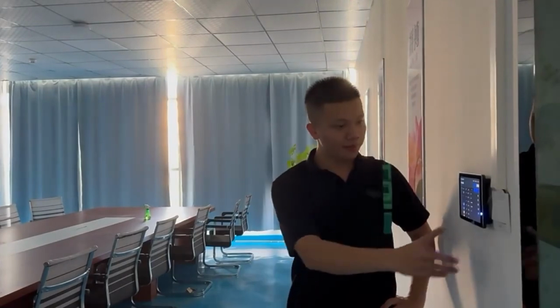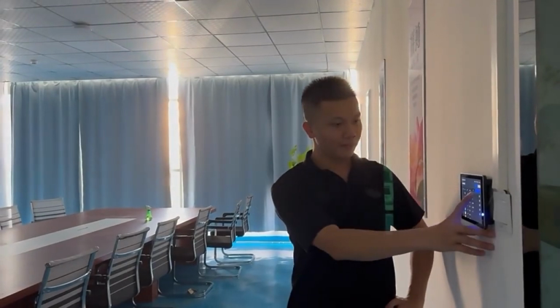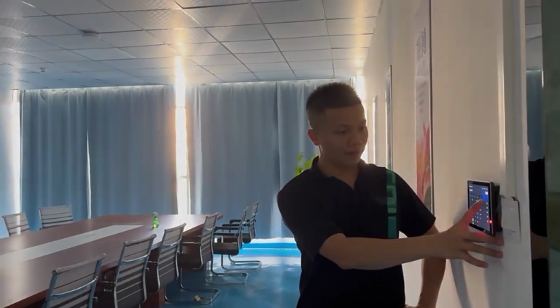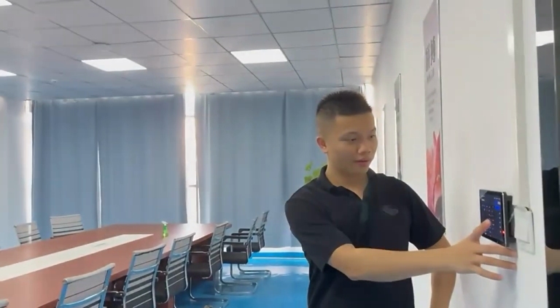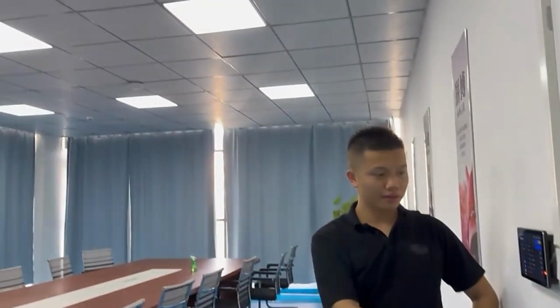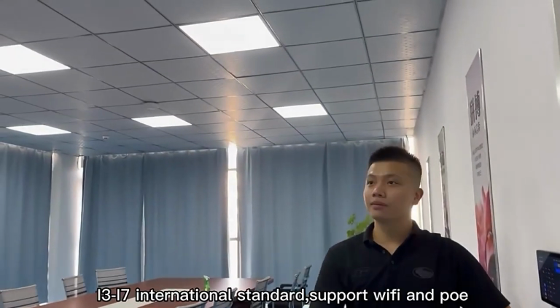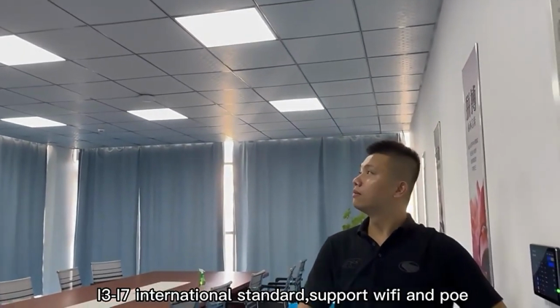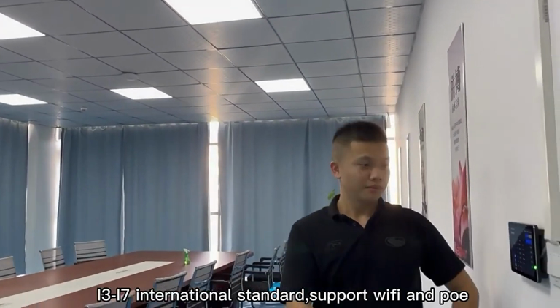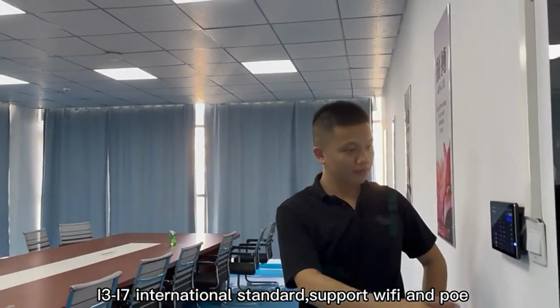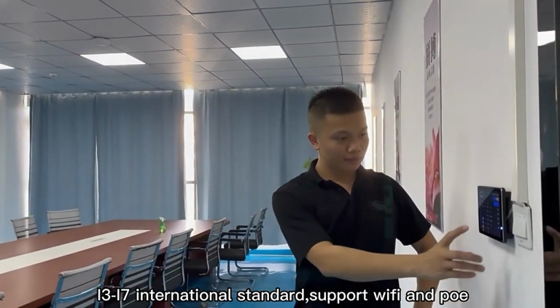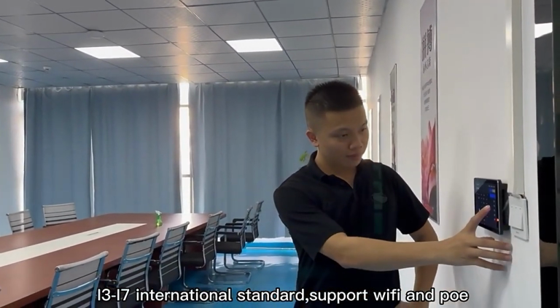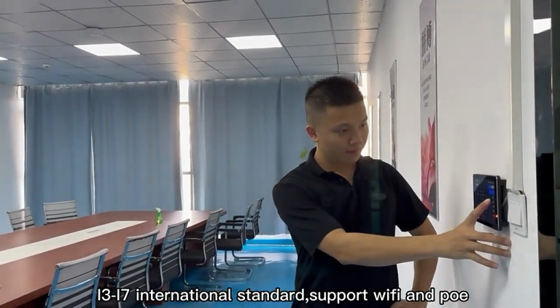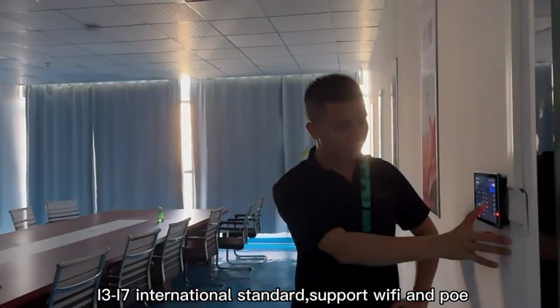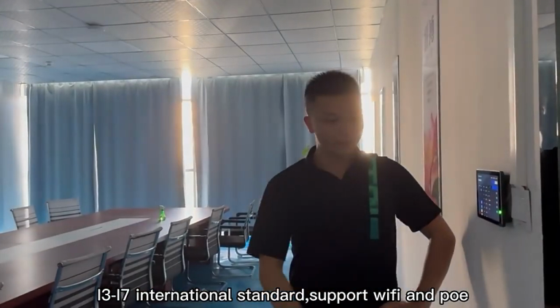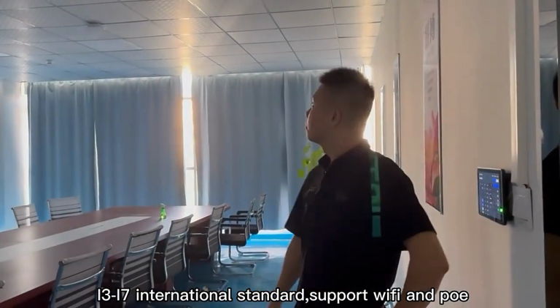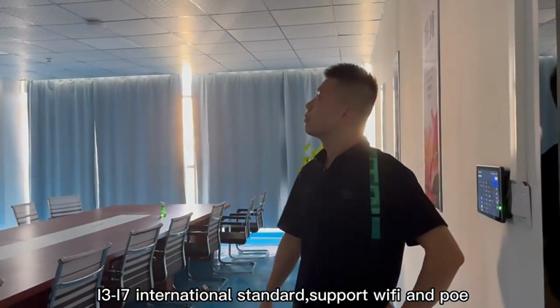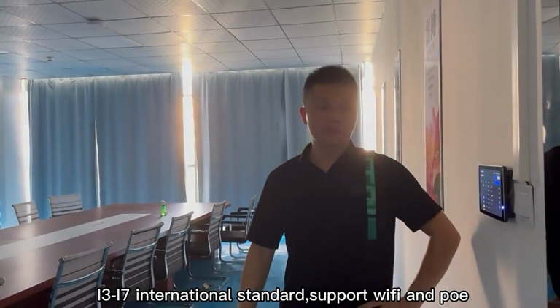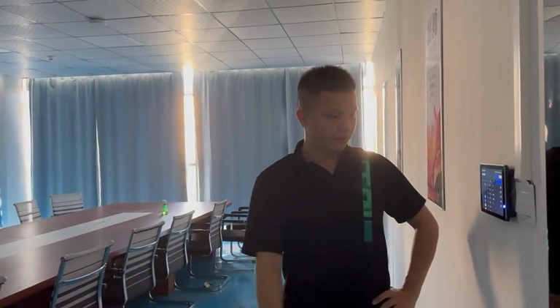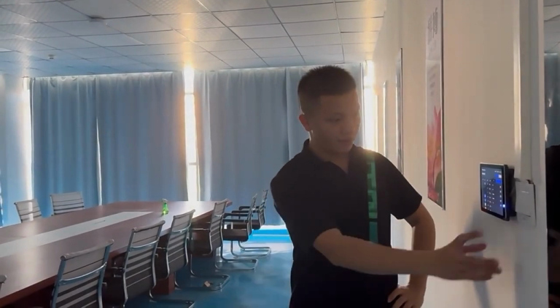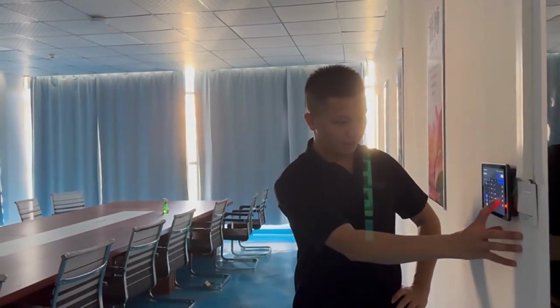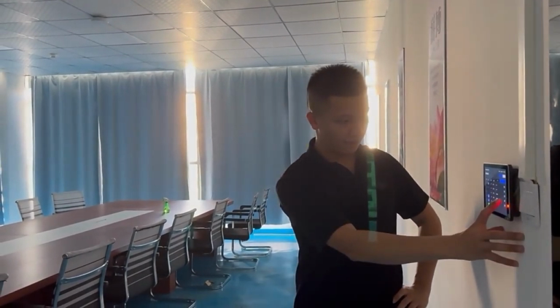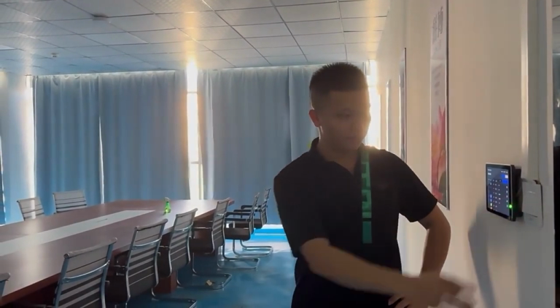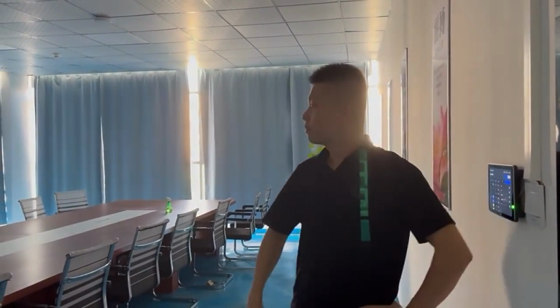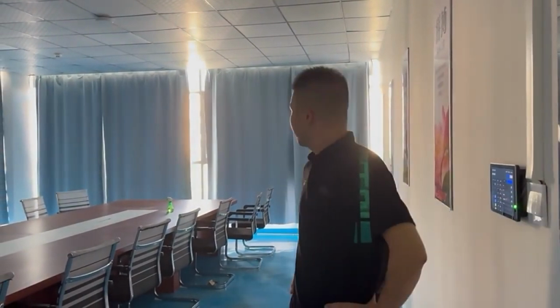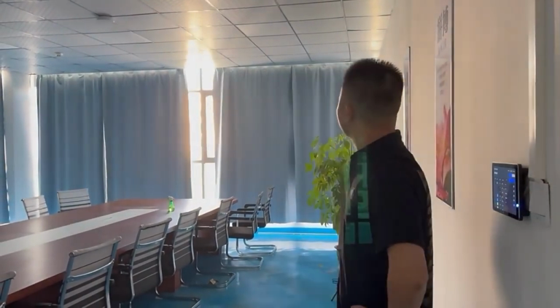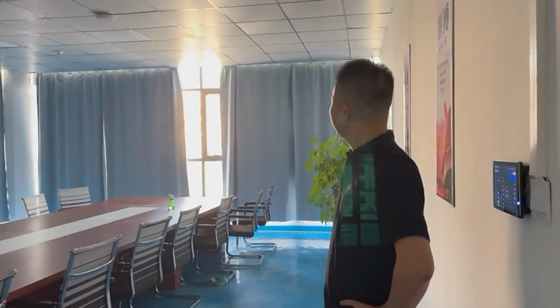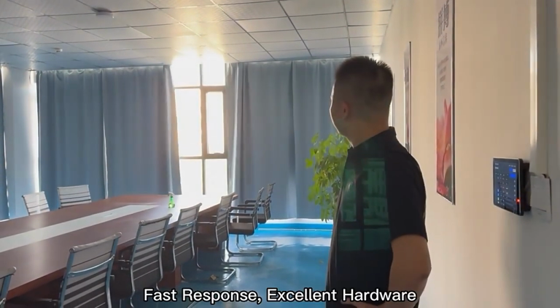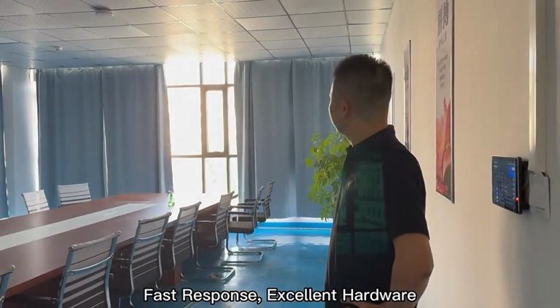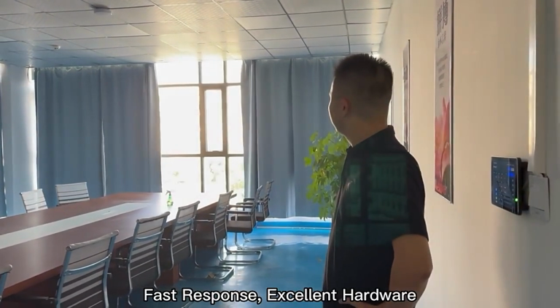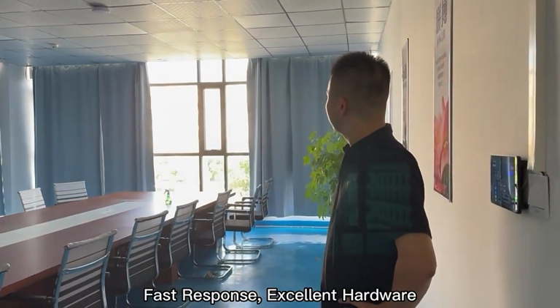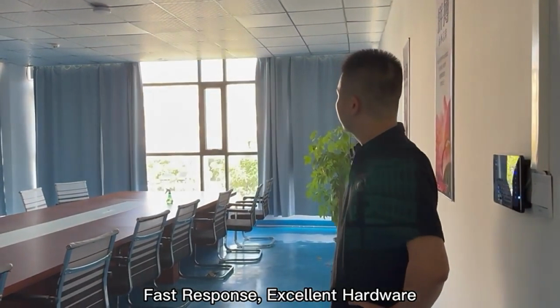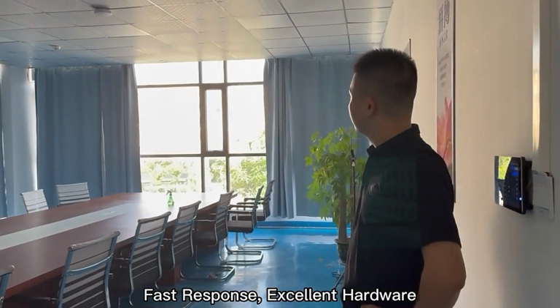It is suitable for controlling doors, windows, lighting and other equipment in conference rooms. We provide SDK to develop software.